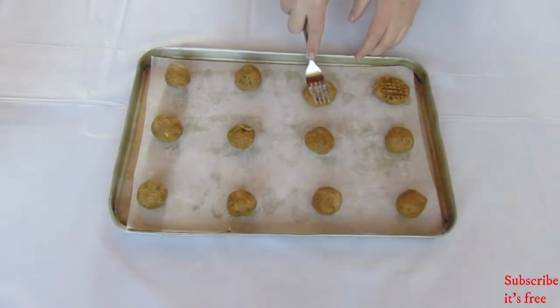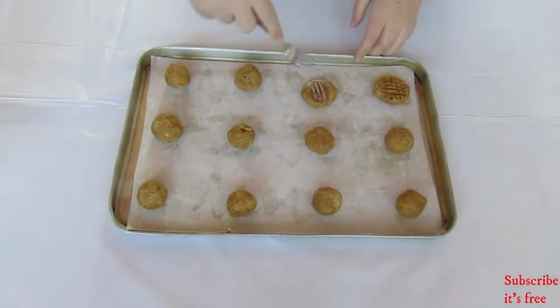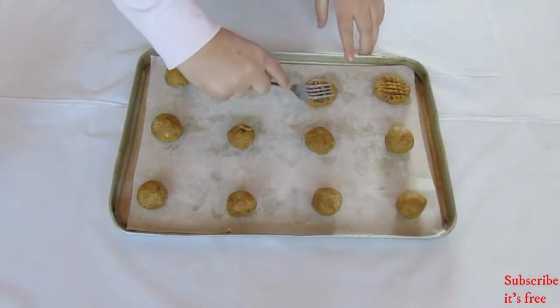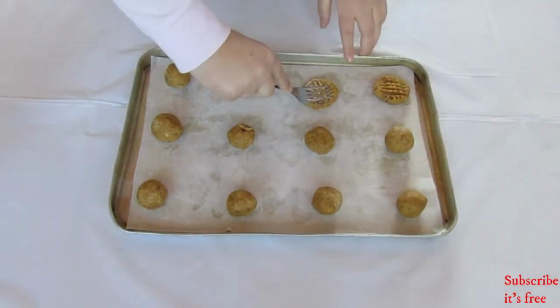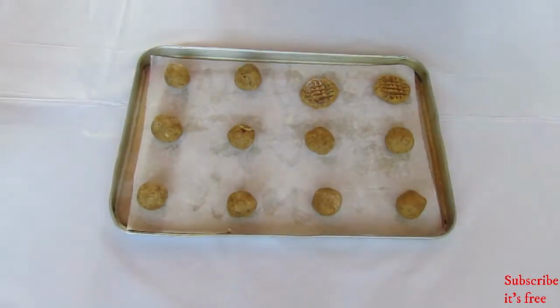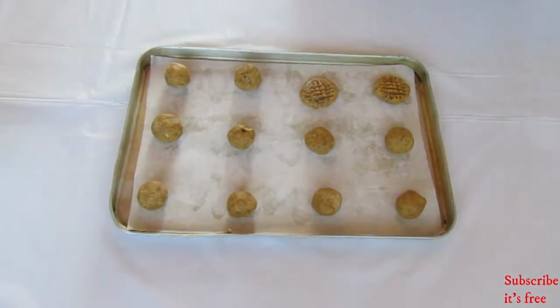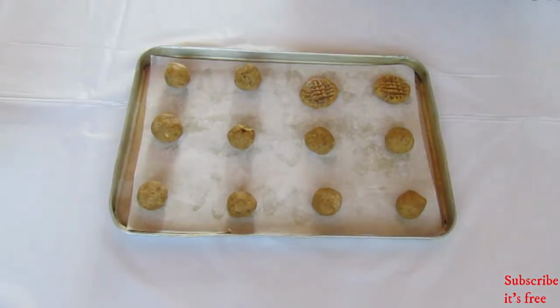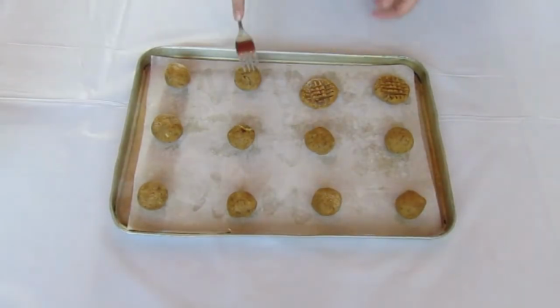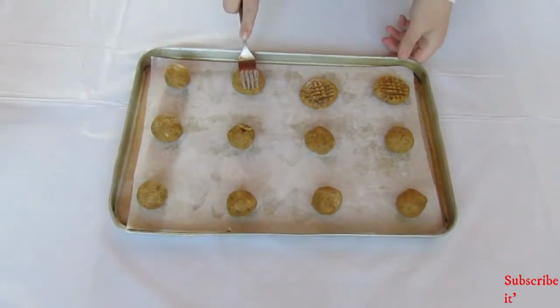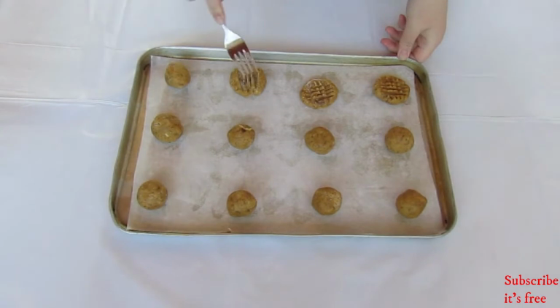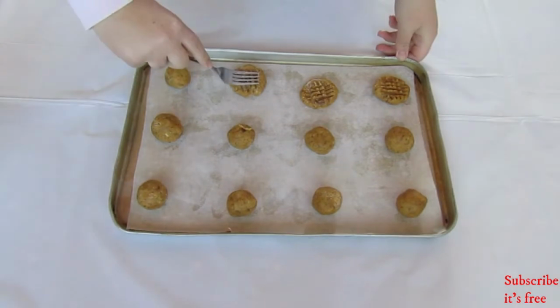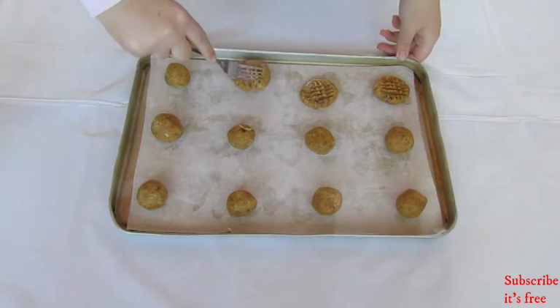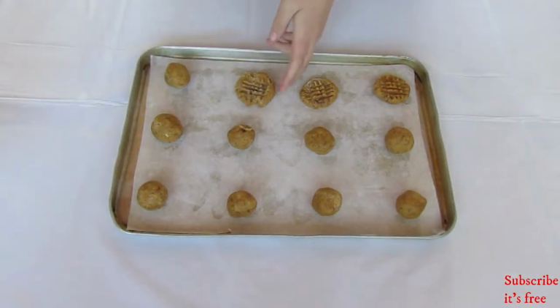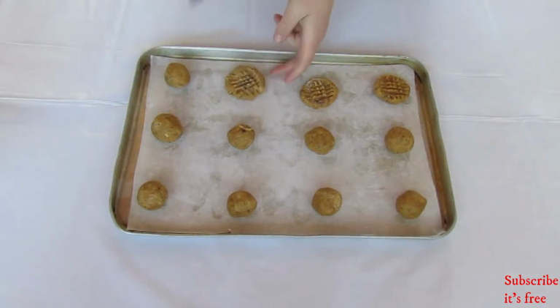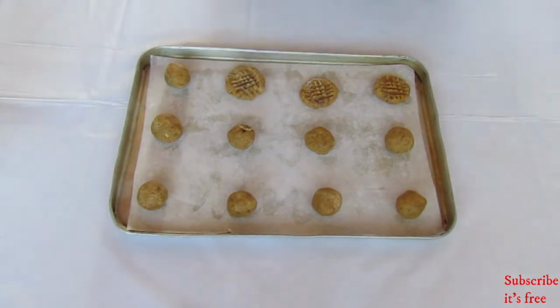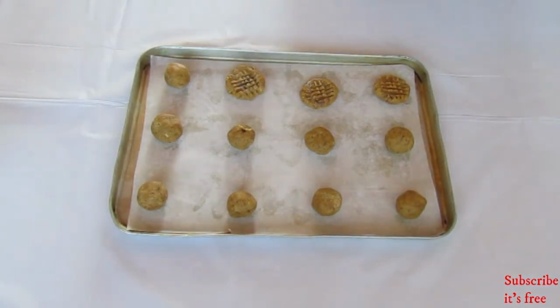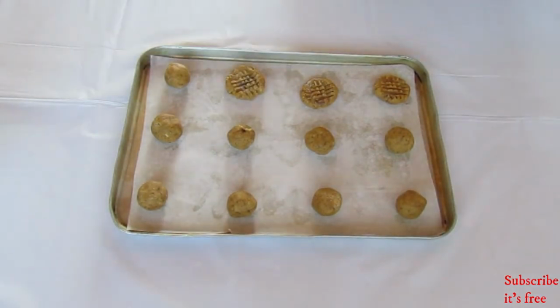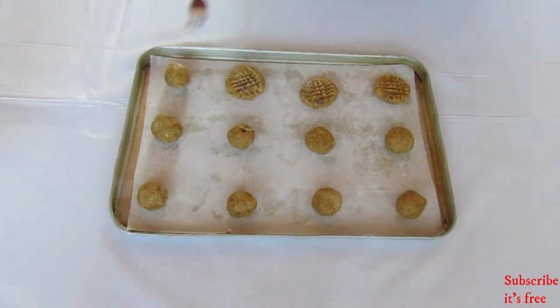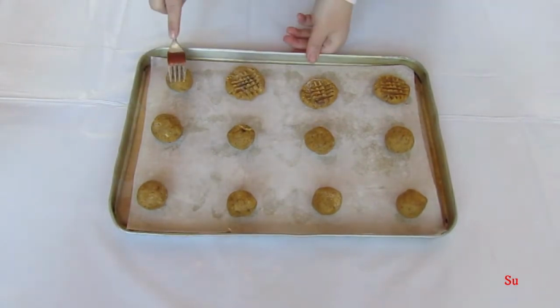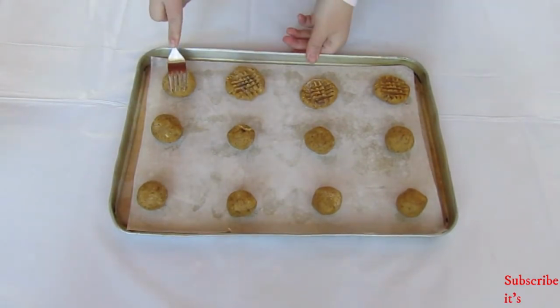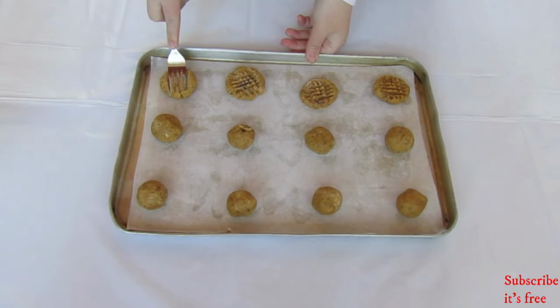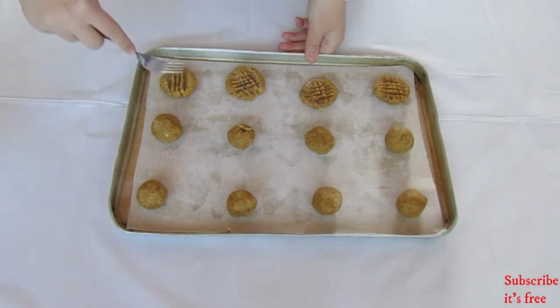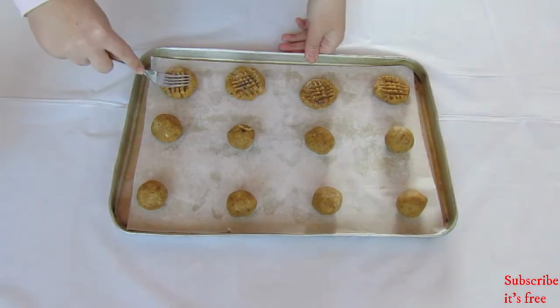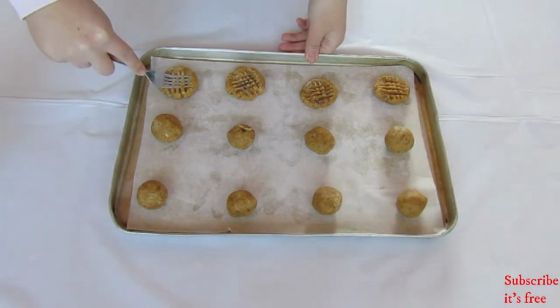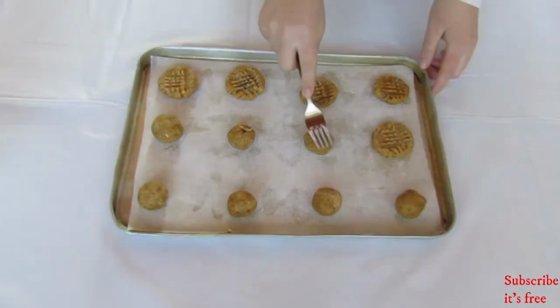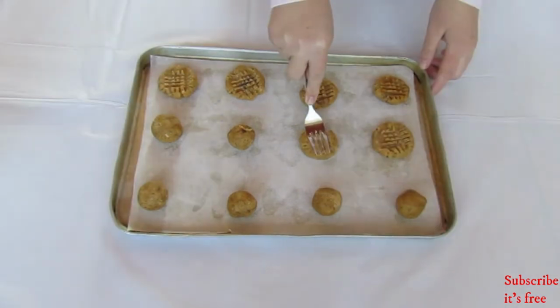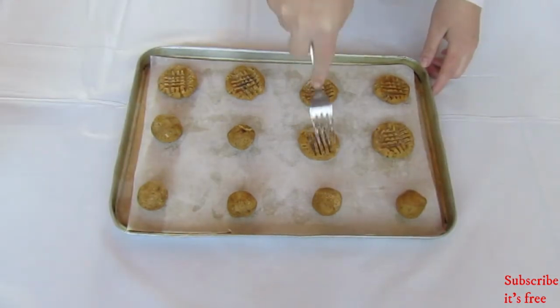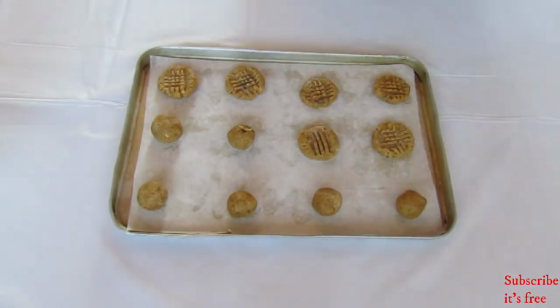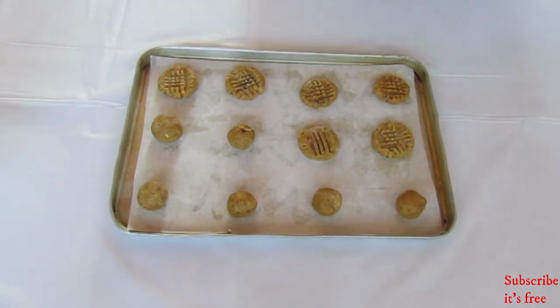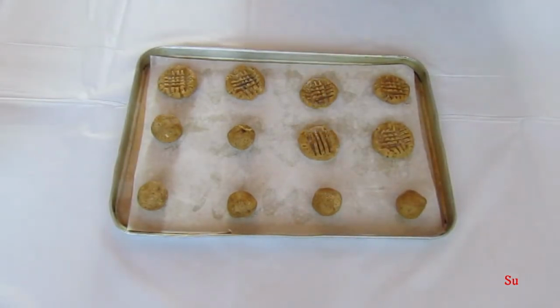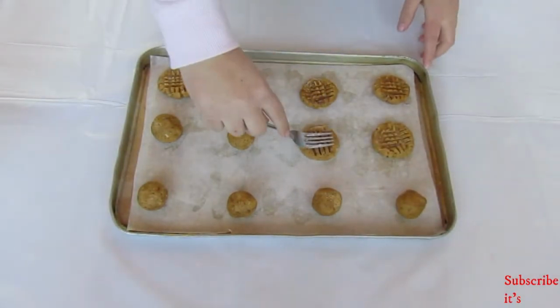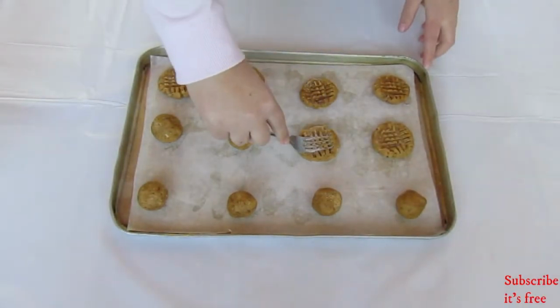Using a fork, create a criss-cross pattern on the cookies. I dusted the fork in a little bit of flour to prevent it from sticking to the cookies.